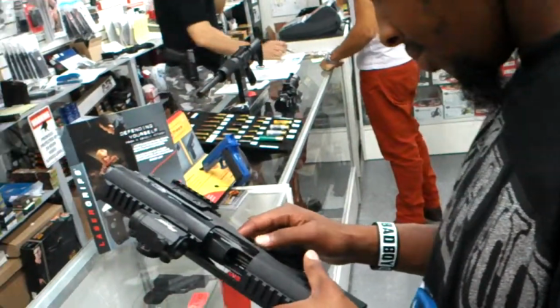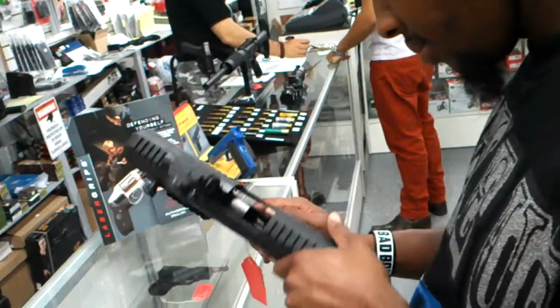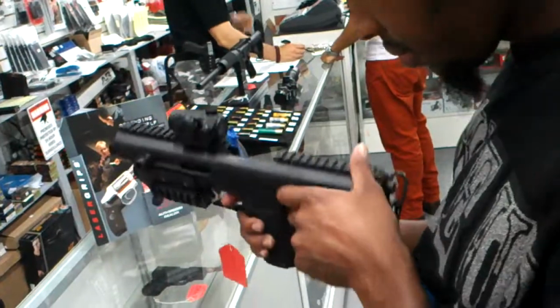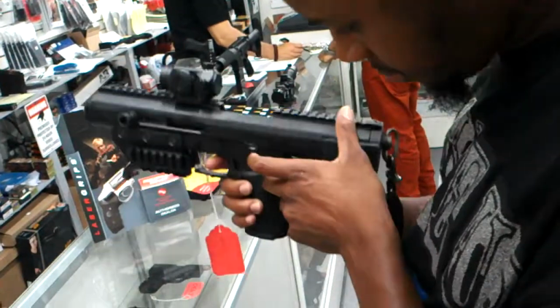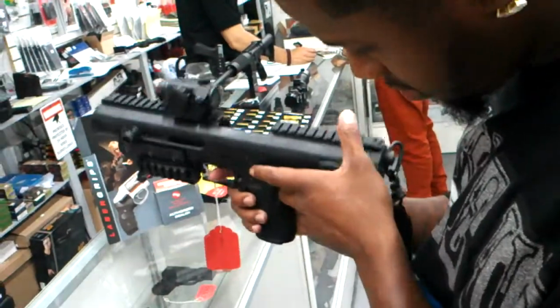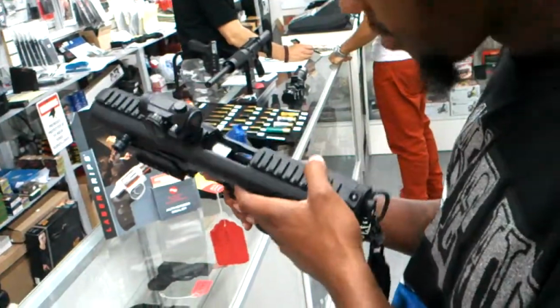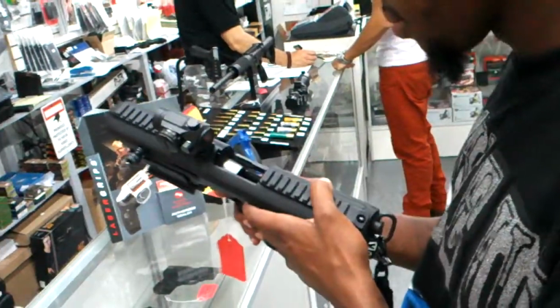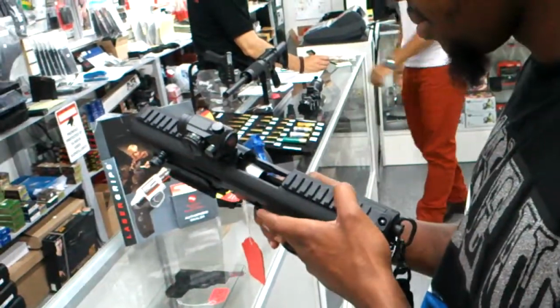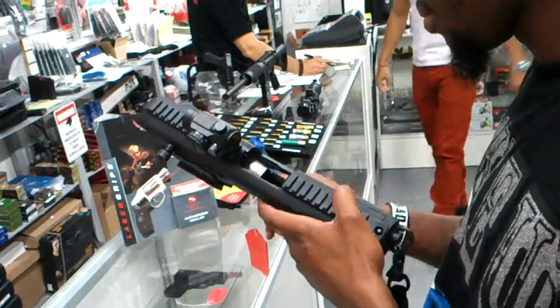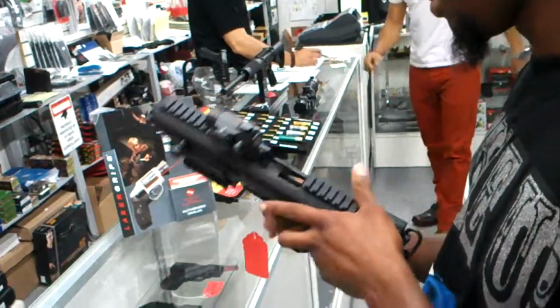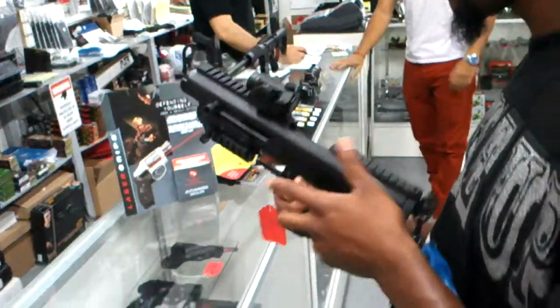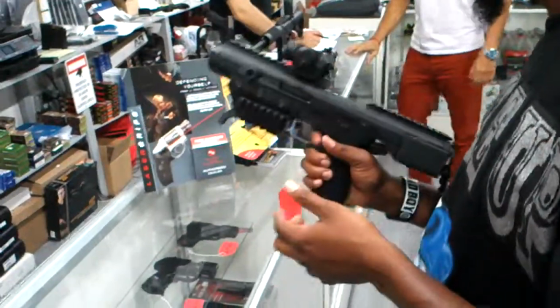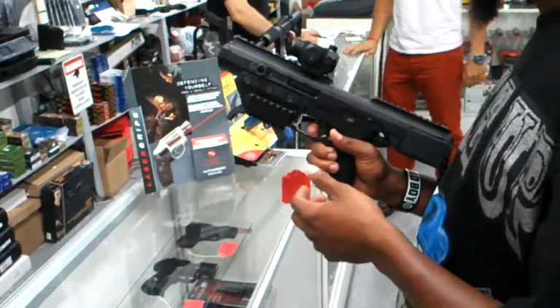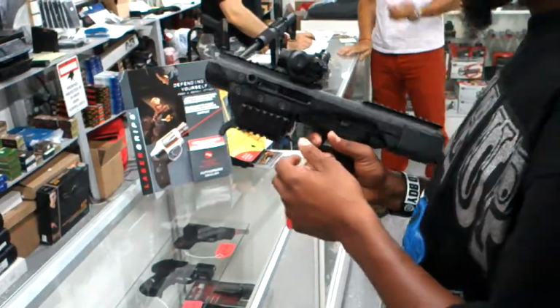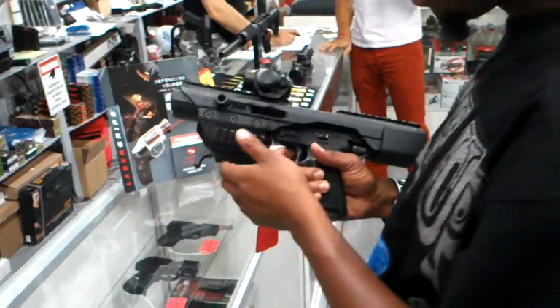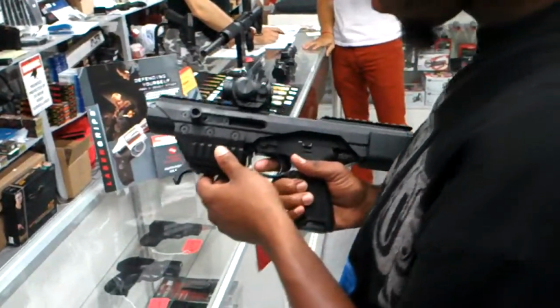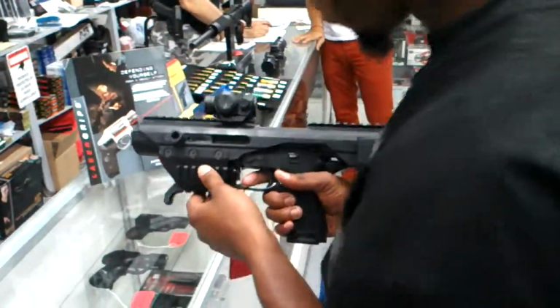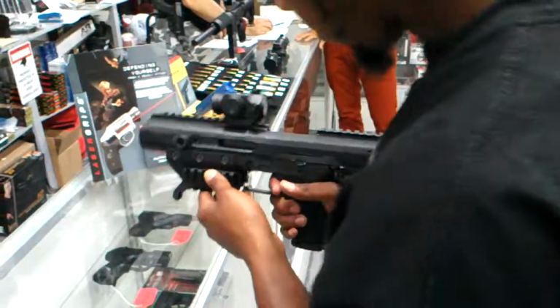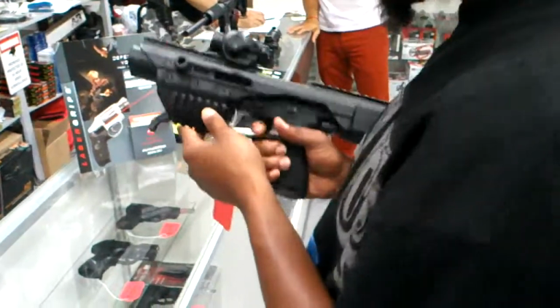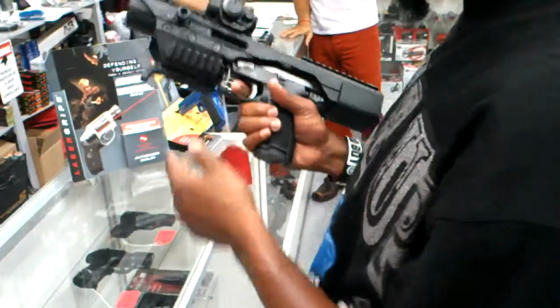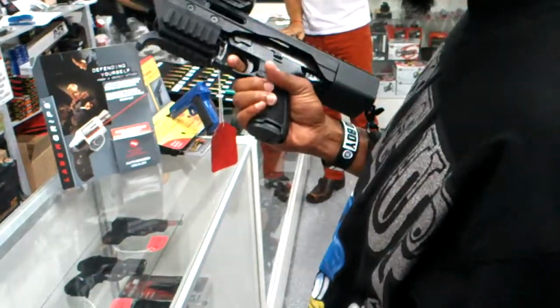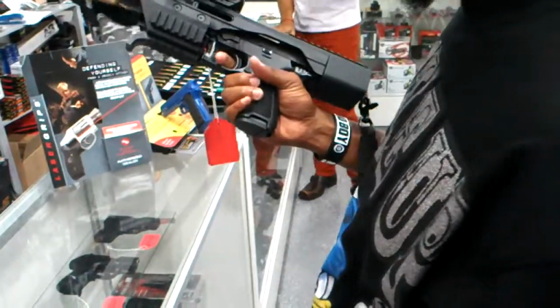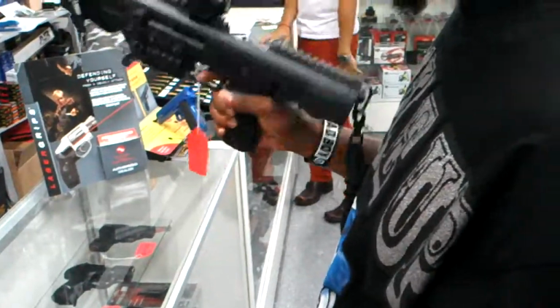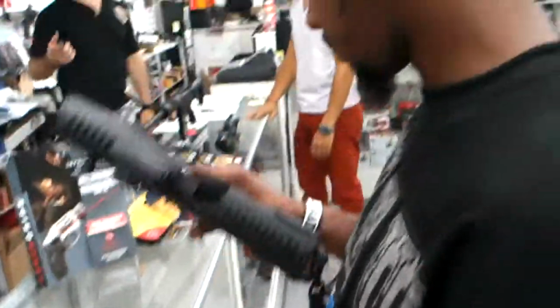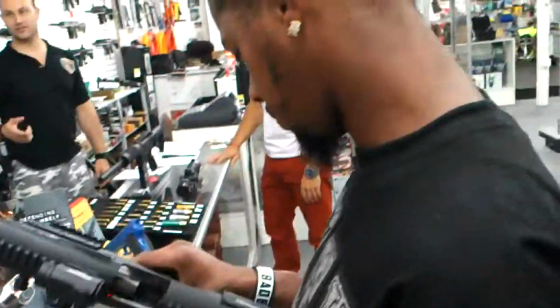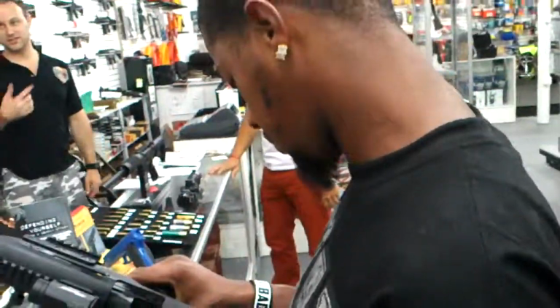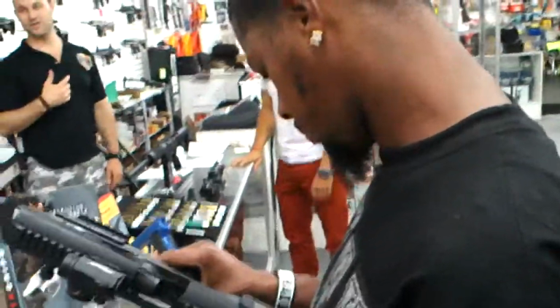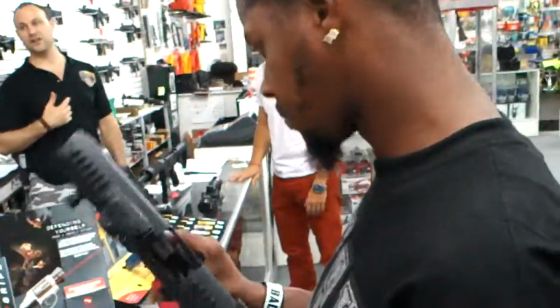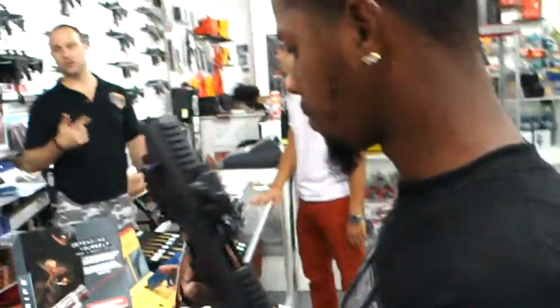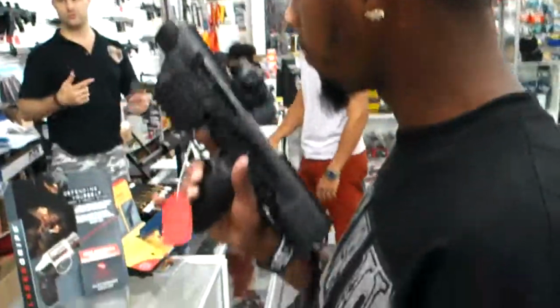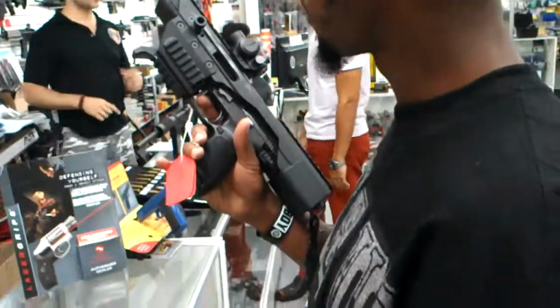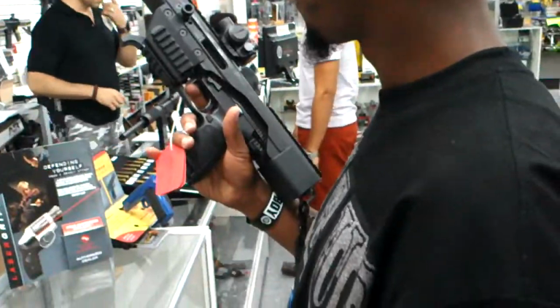The scope is going to be $2,600. Do you want the scope, Christian? Yes. So it's going to be $2,600 because that's a $150 scope when we put it on.